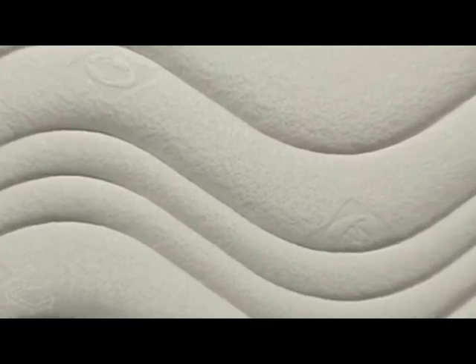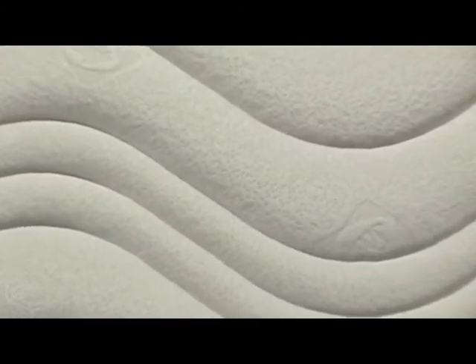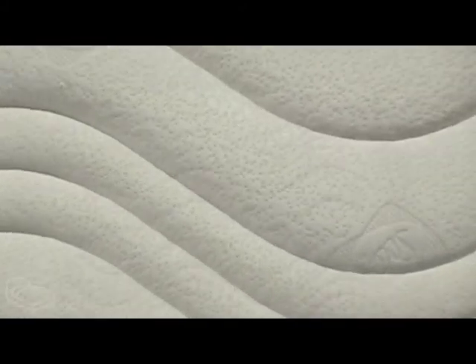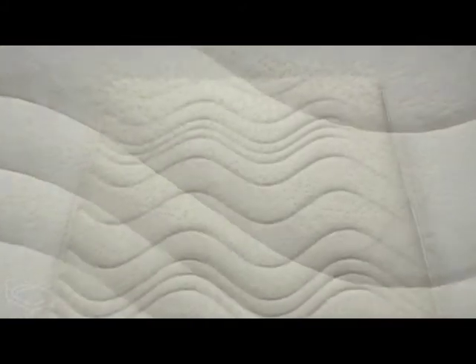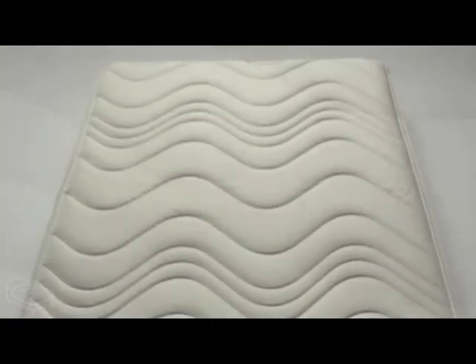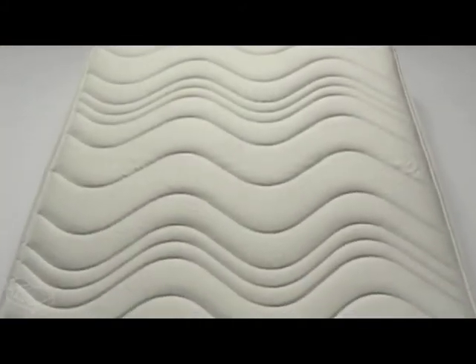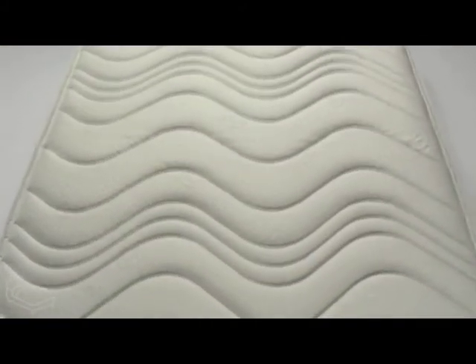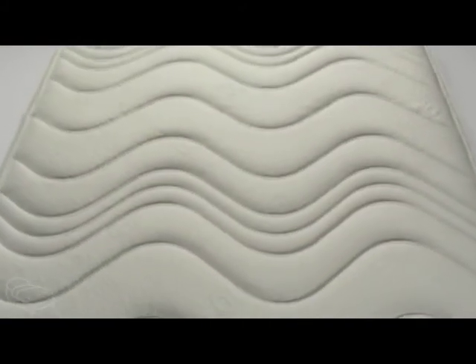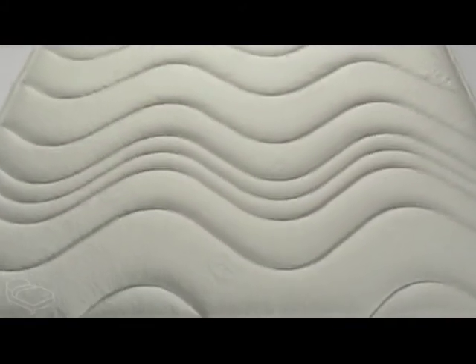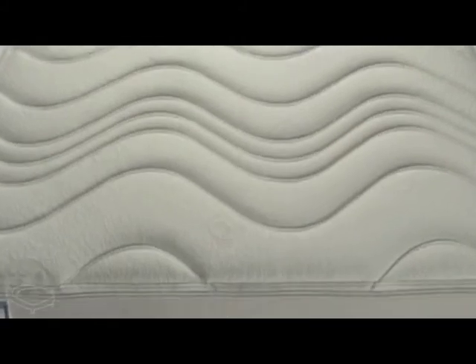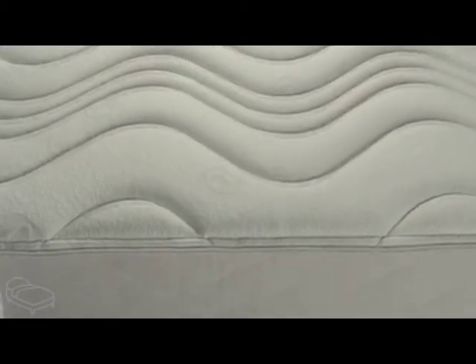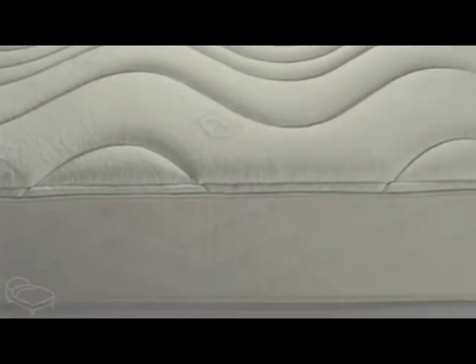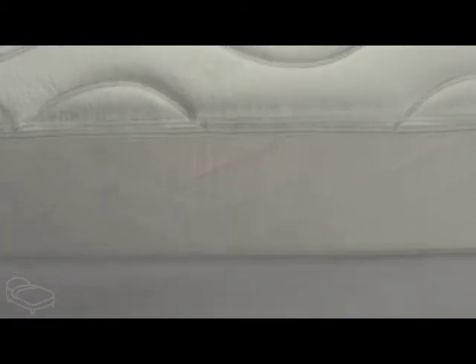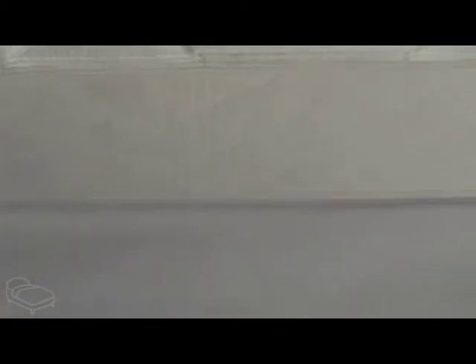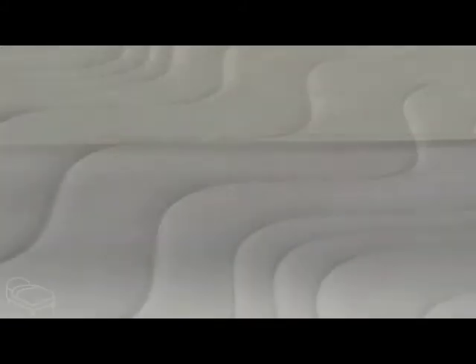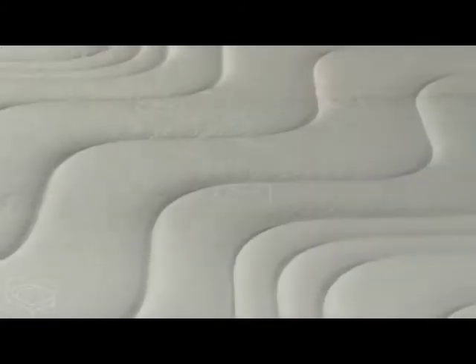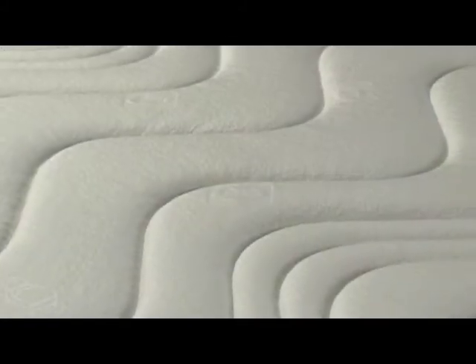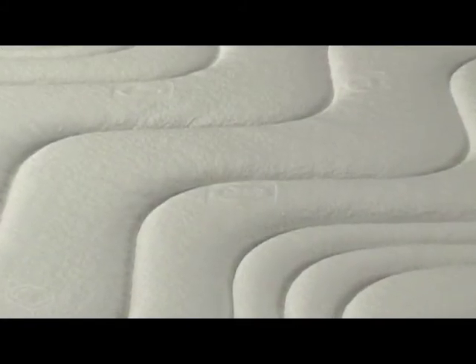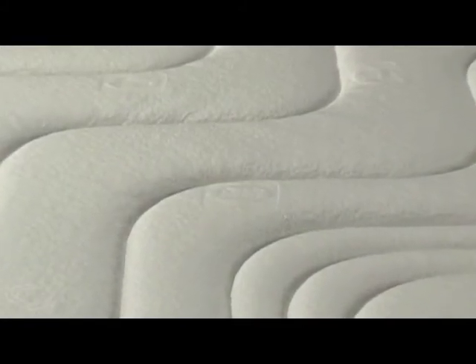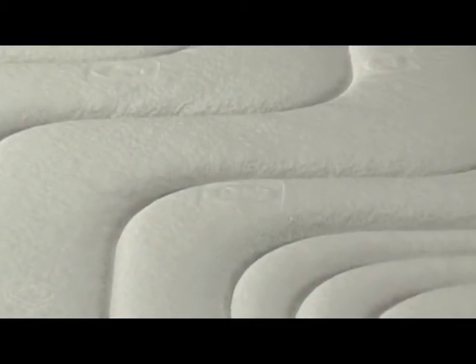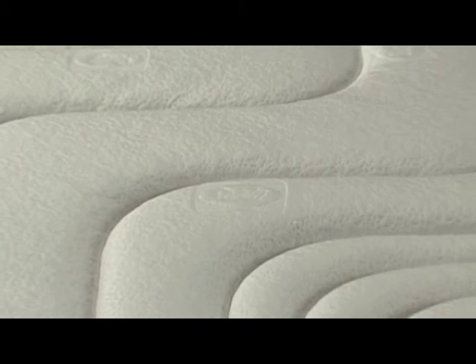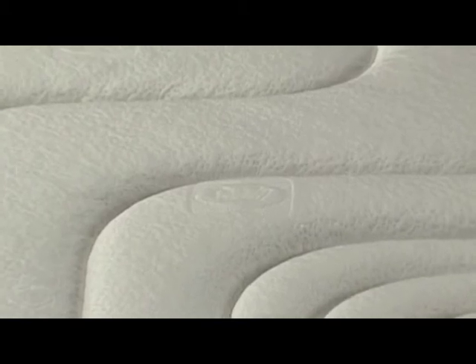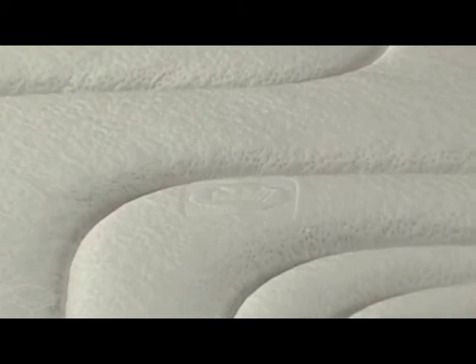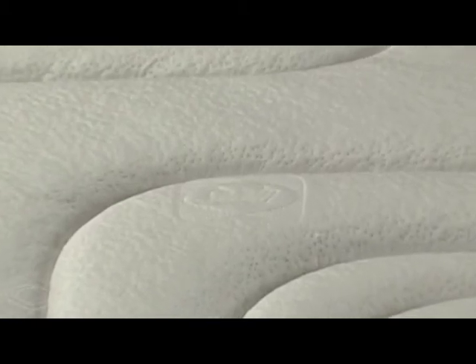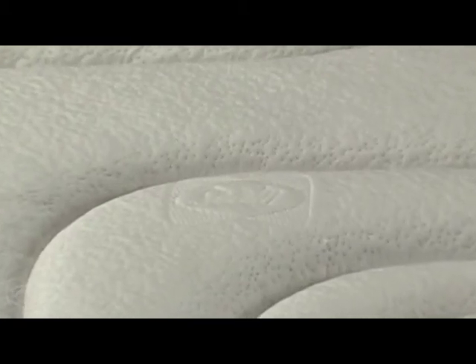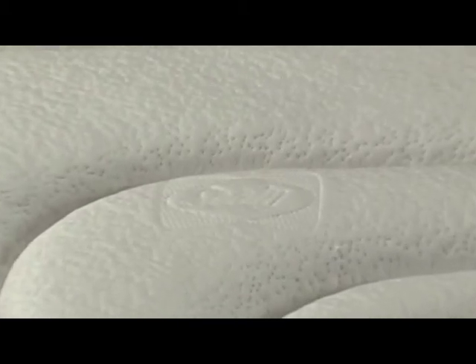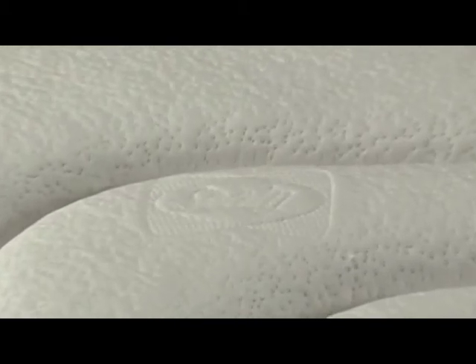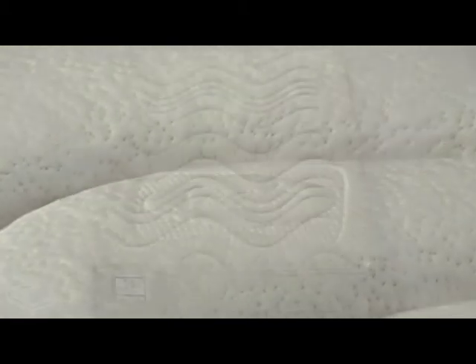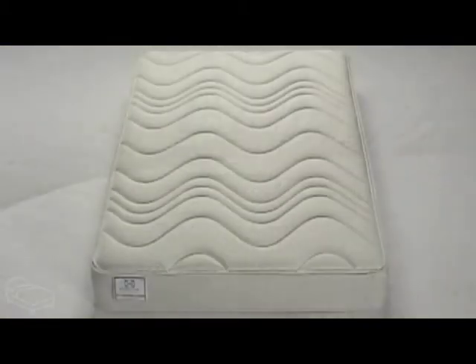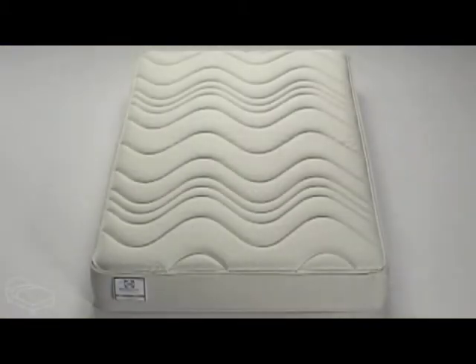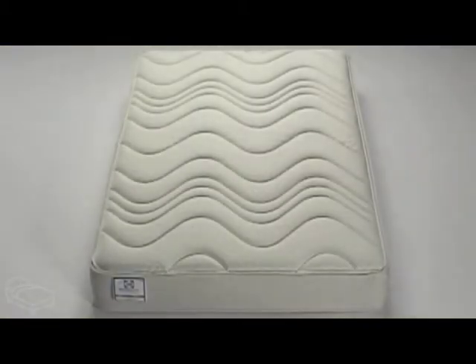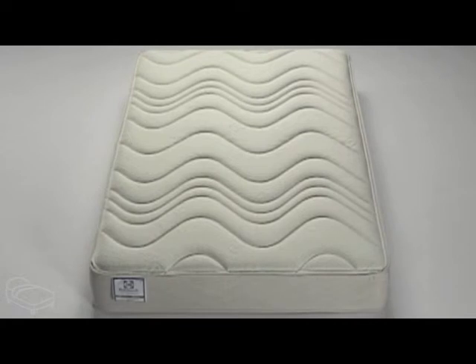The Millionaire Memory is hypoallergenic and features a high-grade, revolutionary fabric that helps control your body temperature, reducing moisture build-up and helping you get a cool night's sleep. This hugely popular mattress comes at a fantastic price.